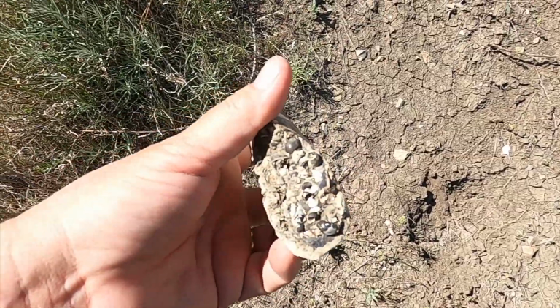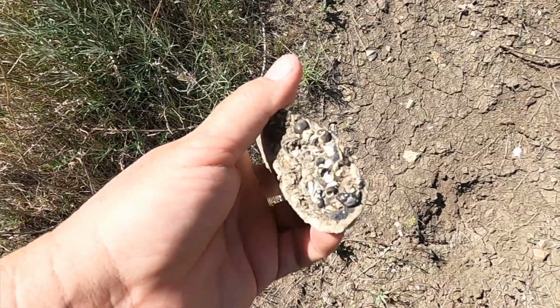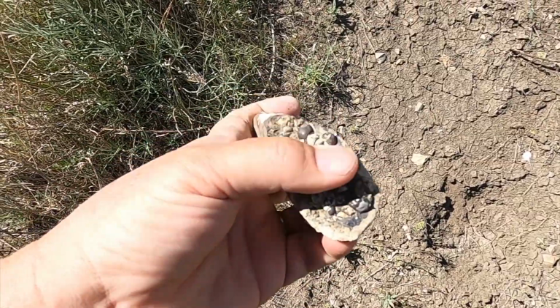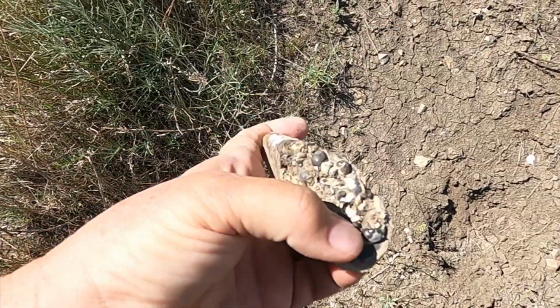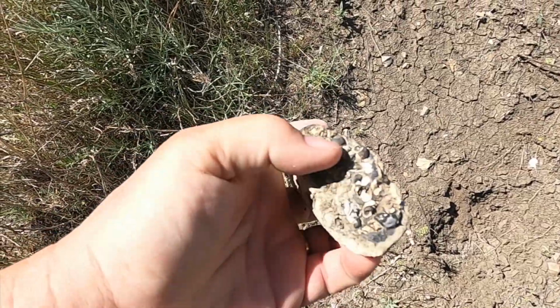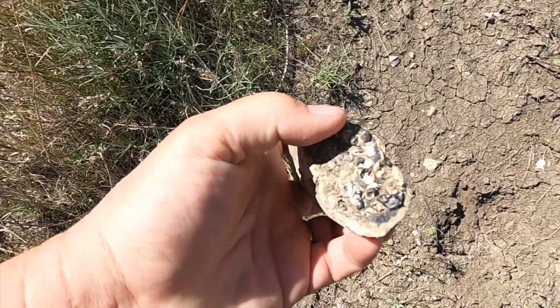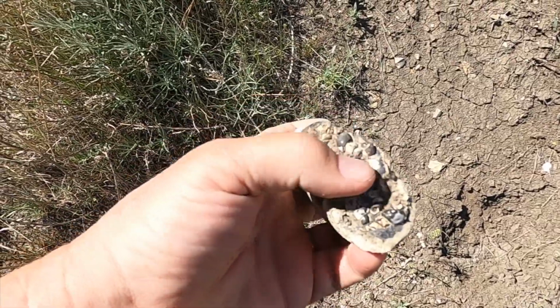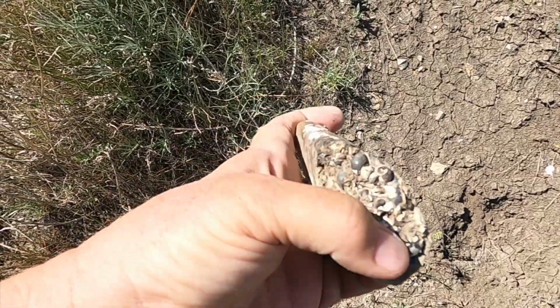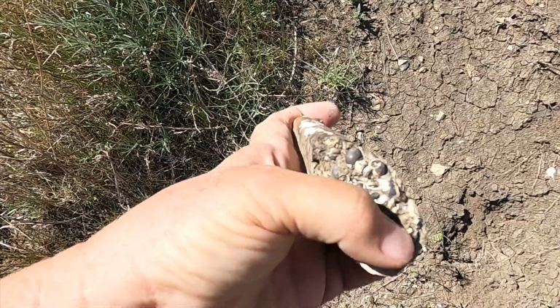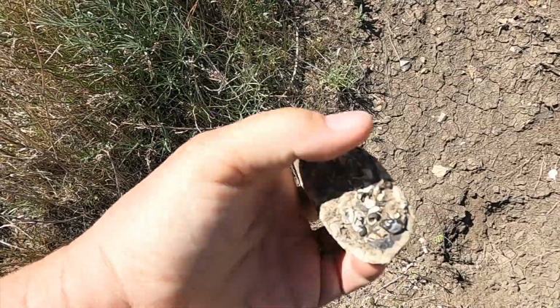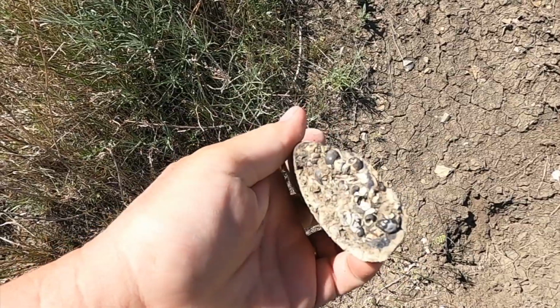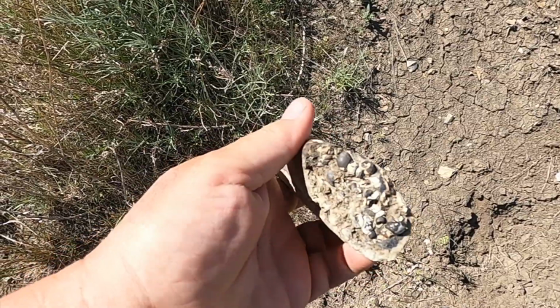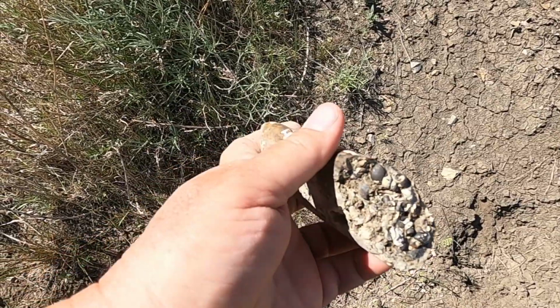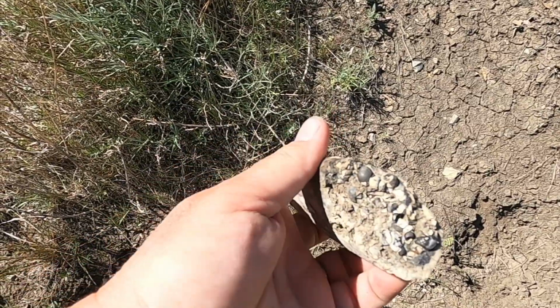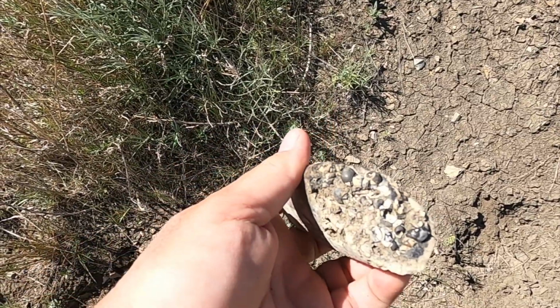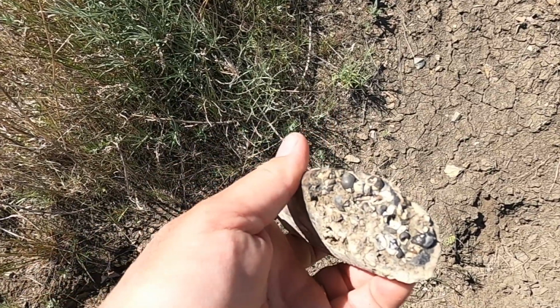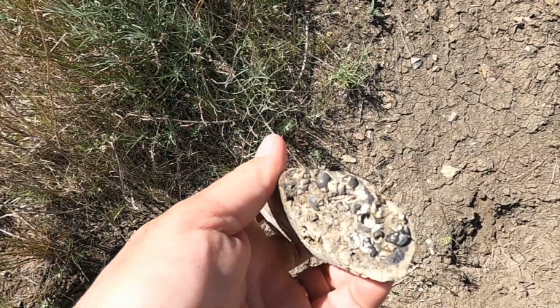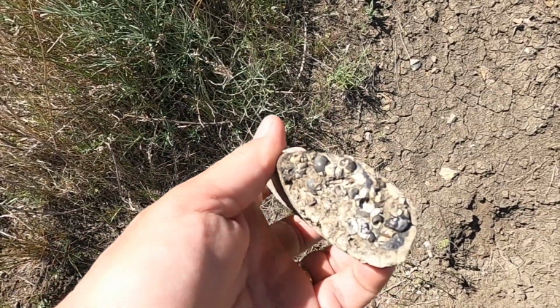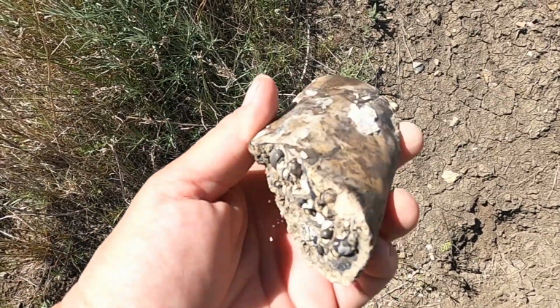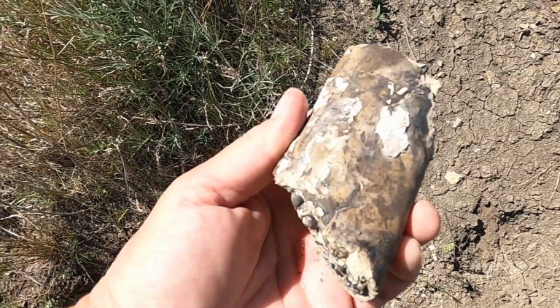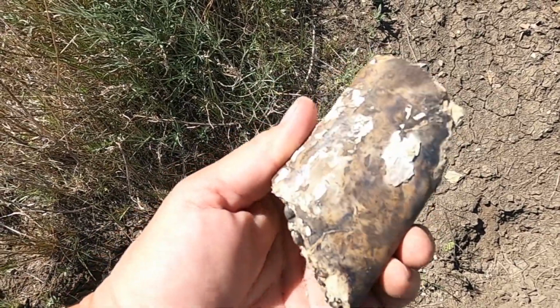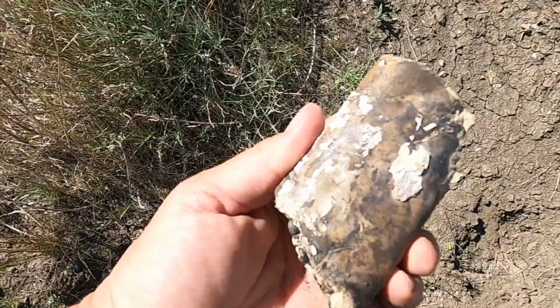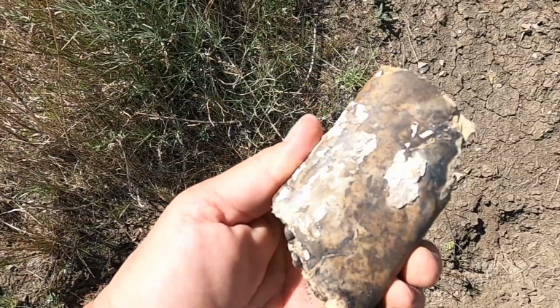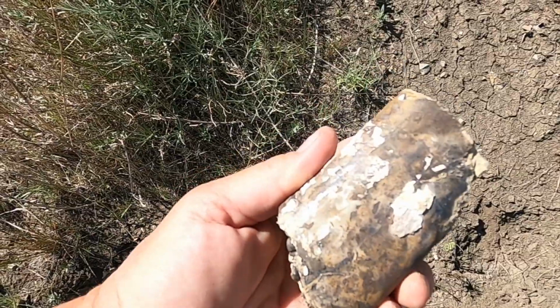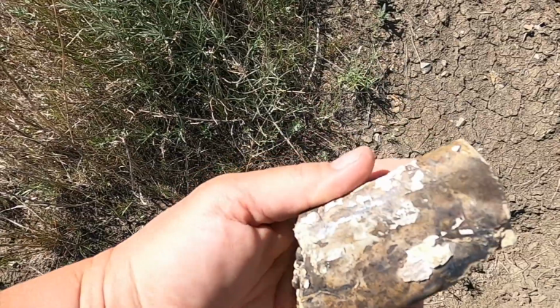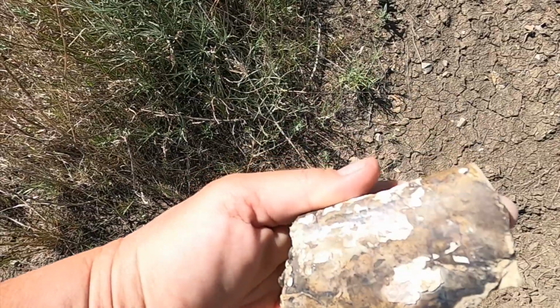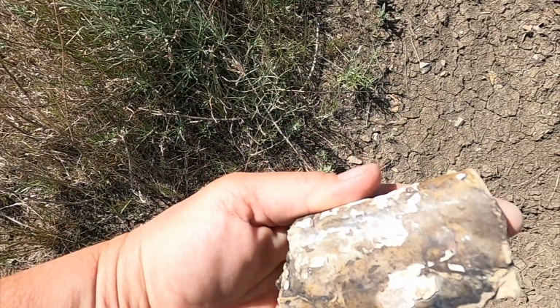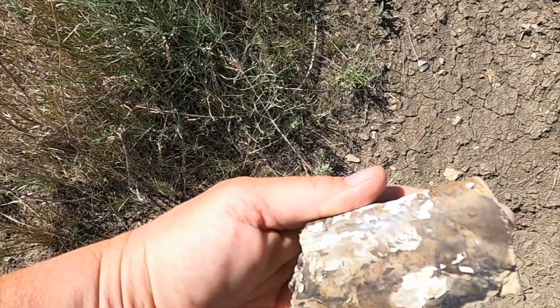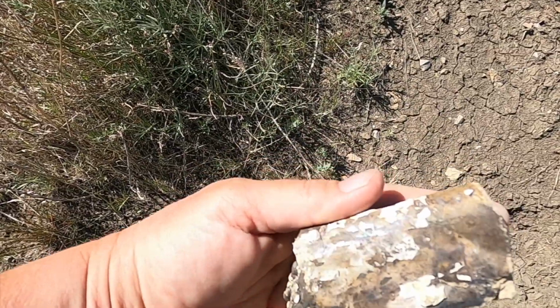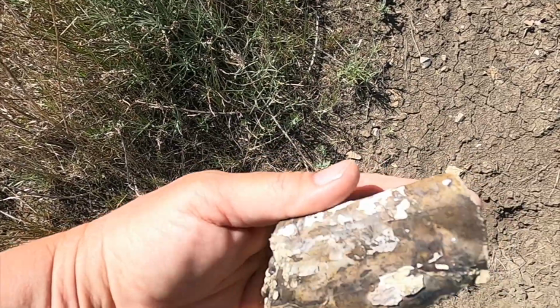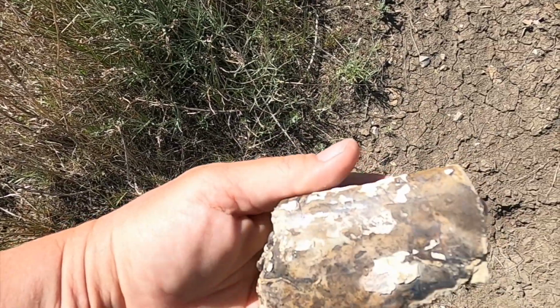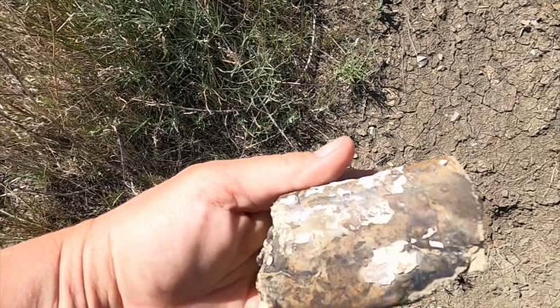Oh, look at that. I've never seen those bubbles on the end like that. That's interesting. Okay, you're a keeper. Ooh, look at the ammolite on that one. Can you see it shine?